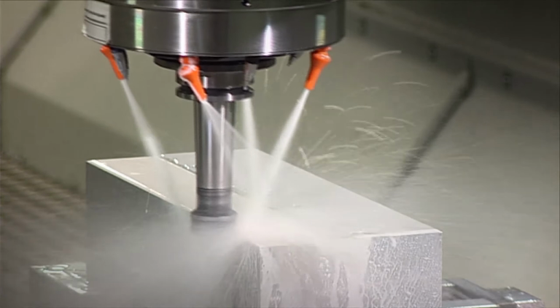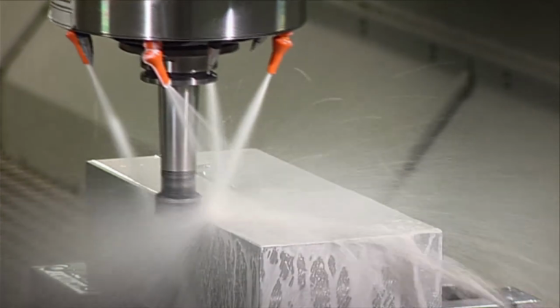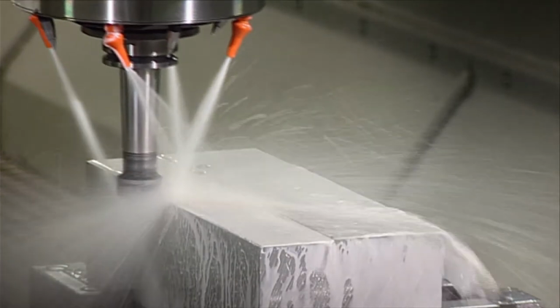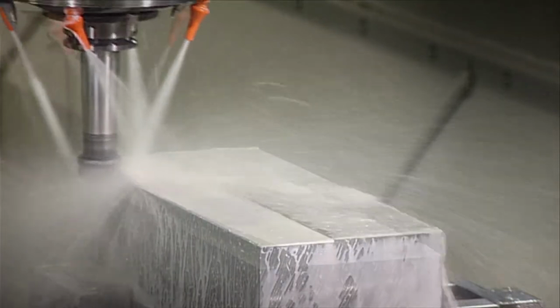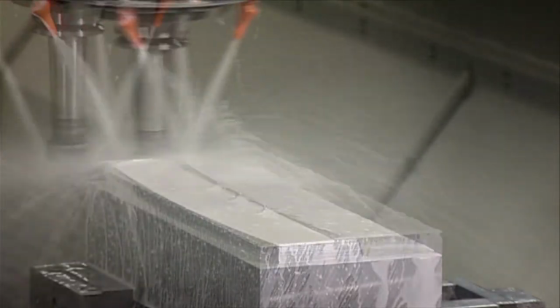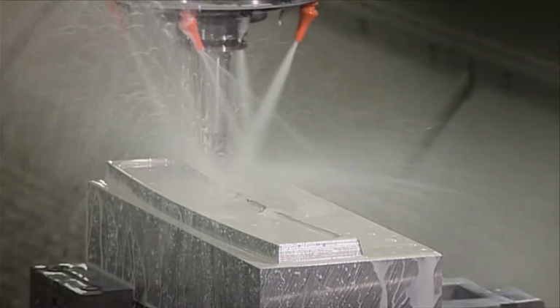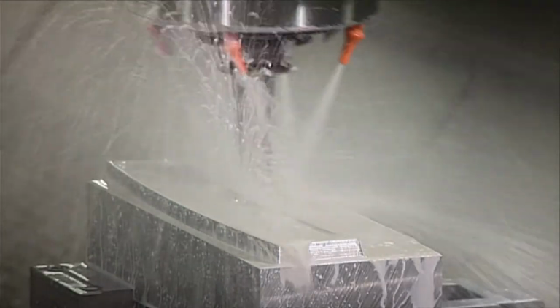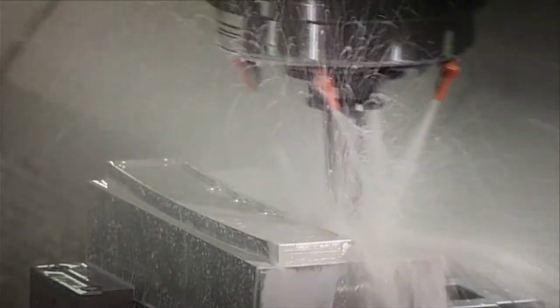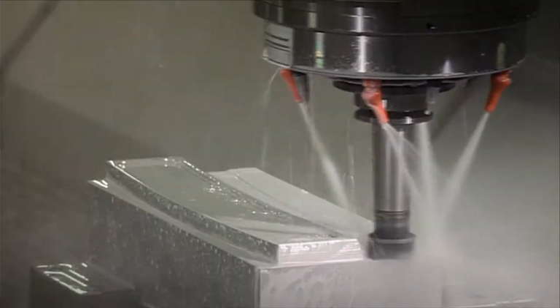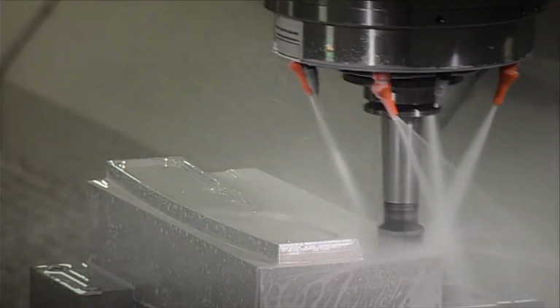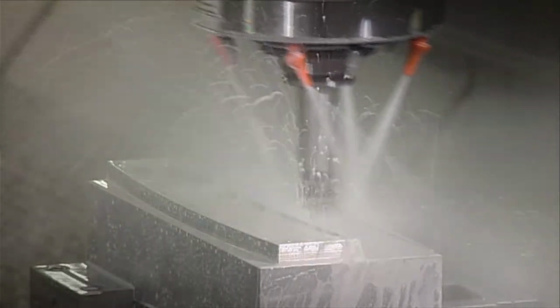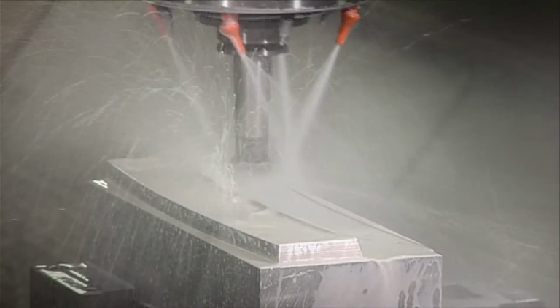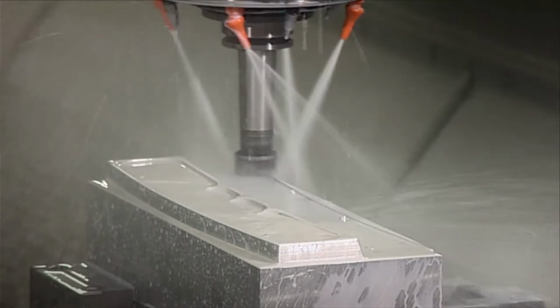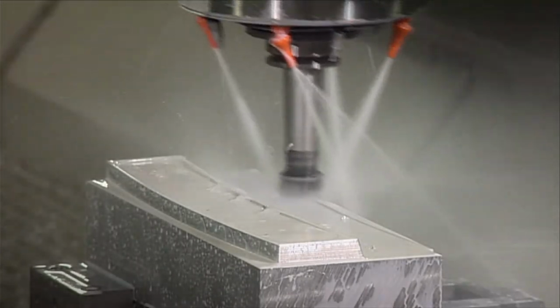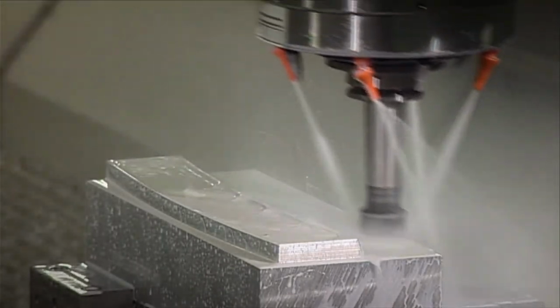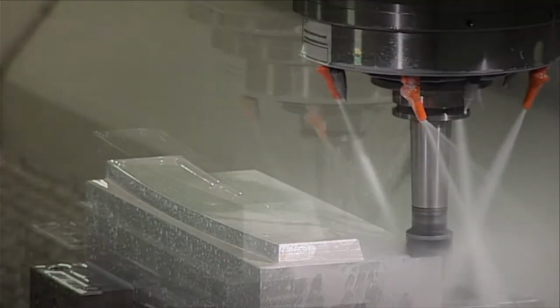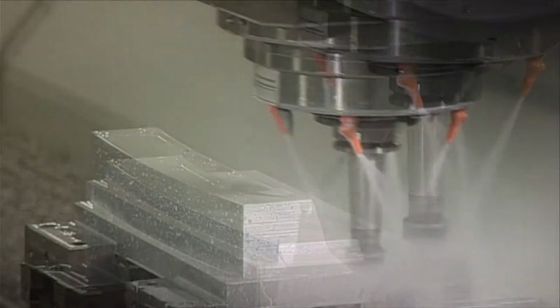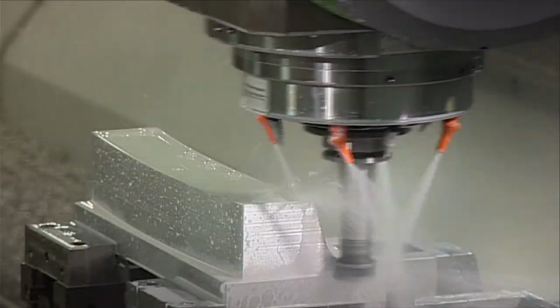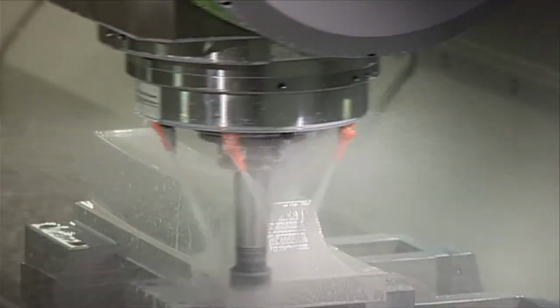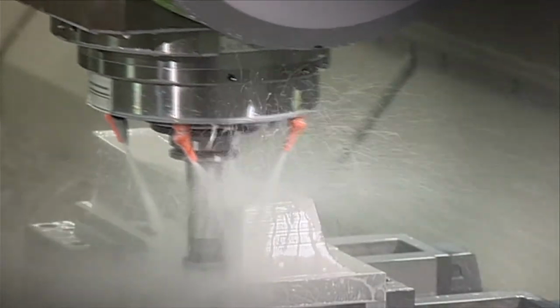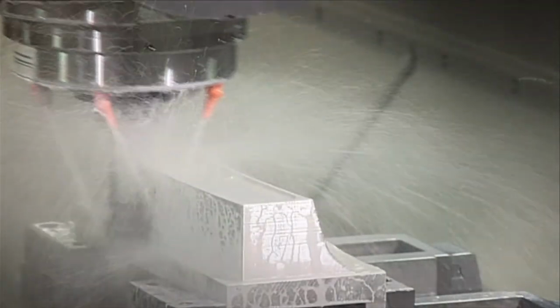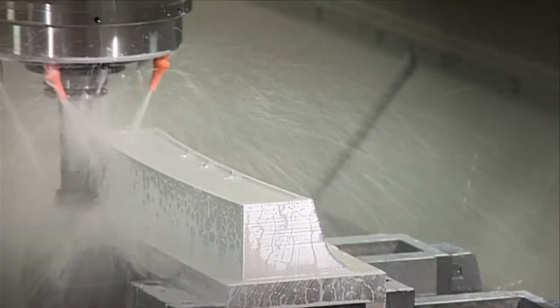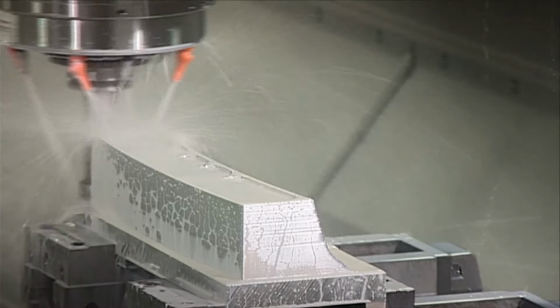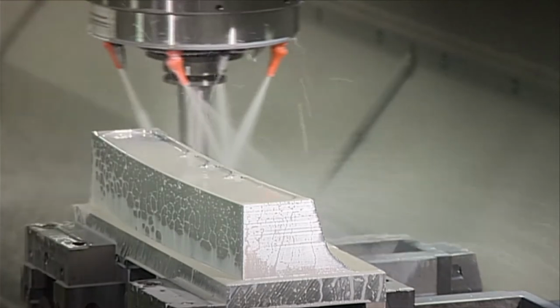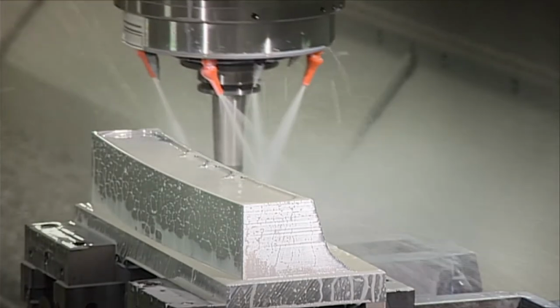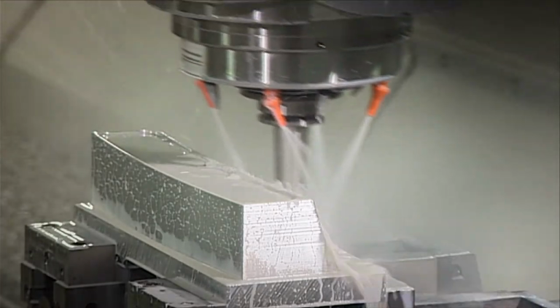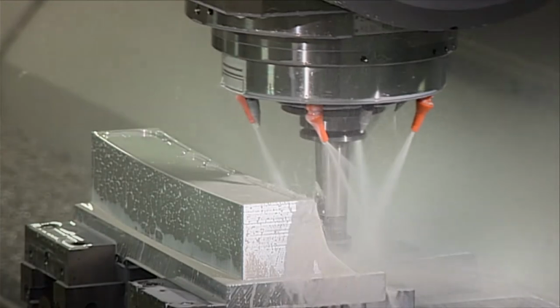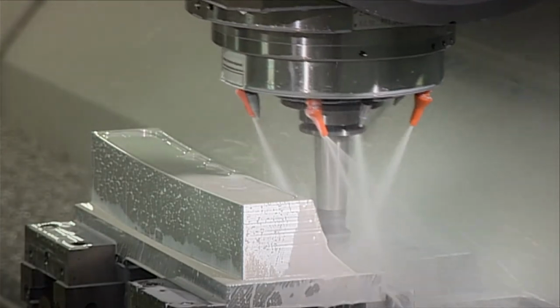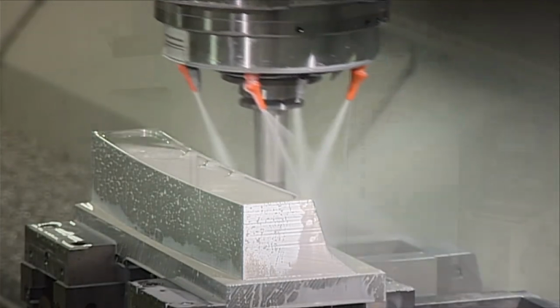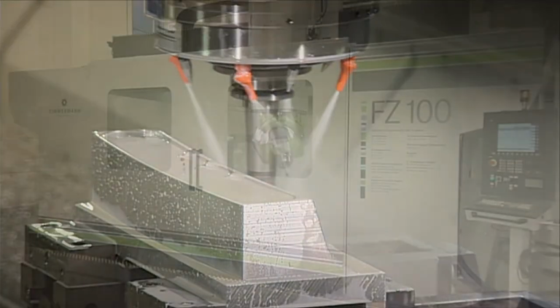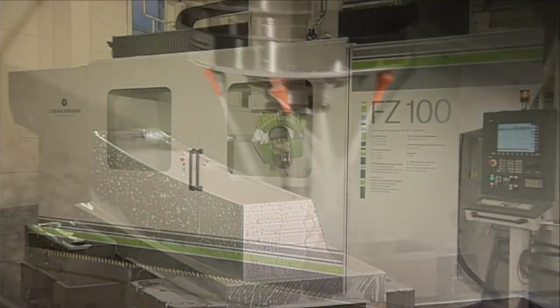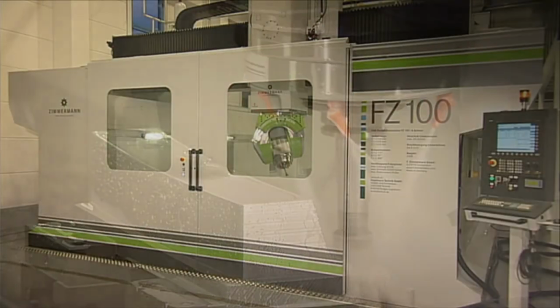The Zimmermann FZ100 is a unique combination of performance, short machining times, flexibility, excellent rigidity, and highest quality surface finish — making it all in all an extremely cost-effective solution.